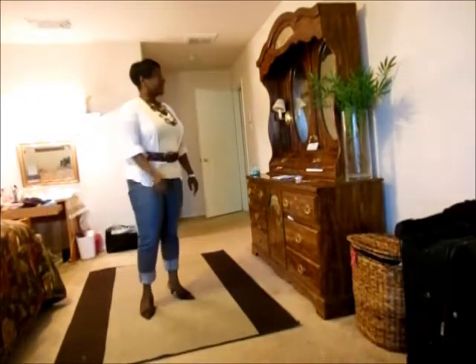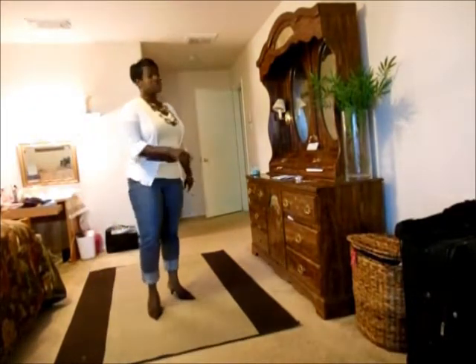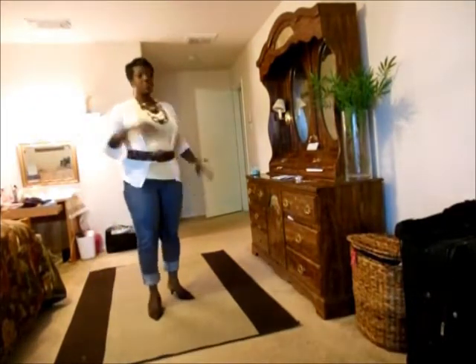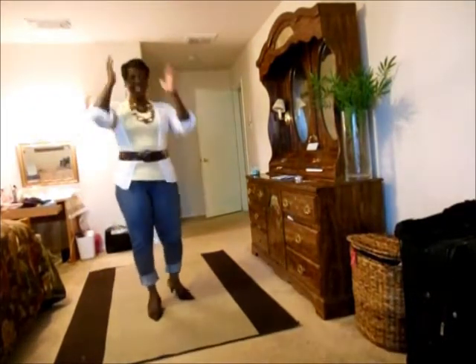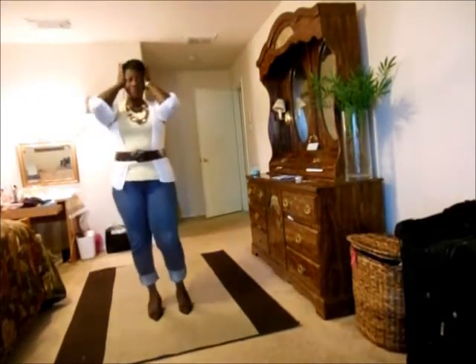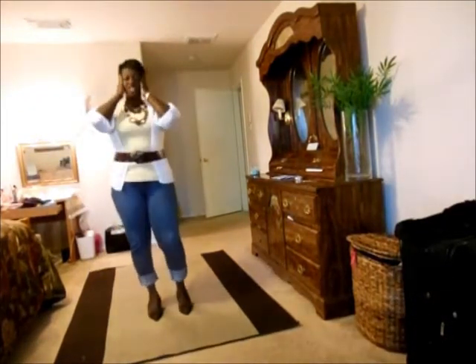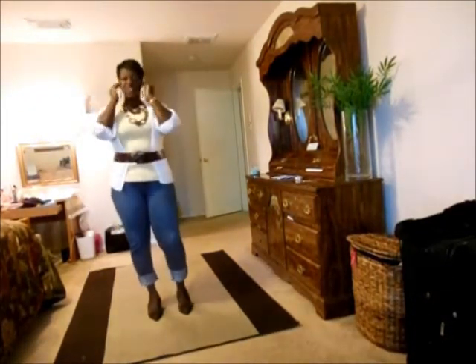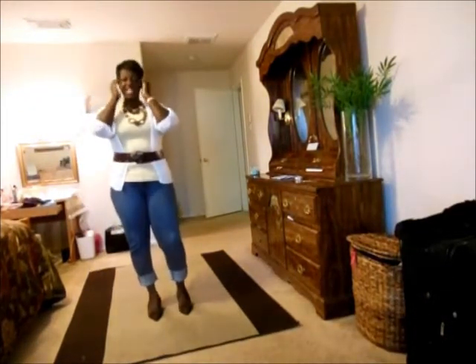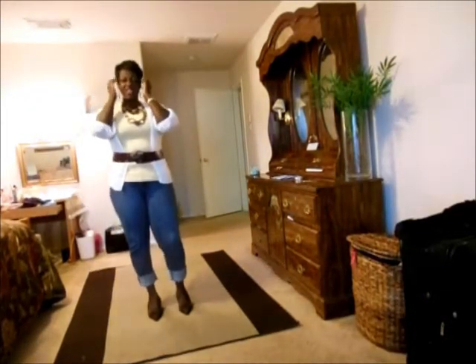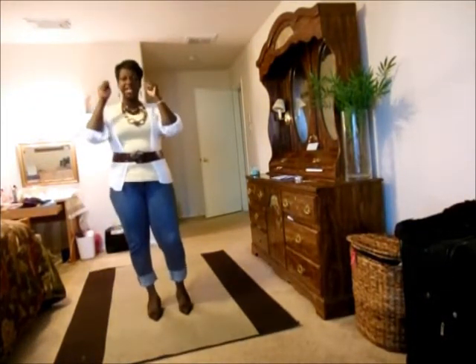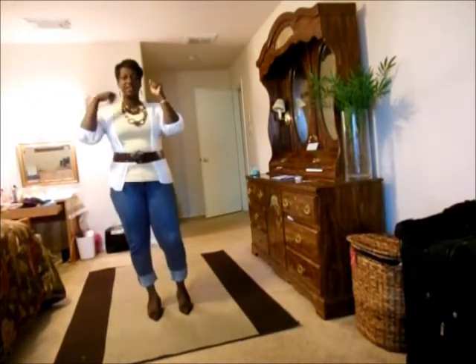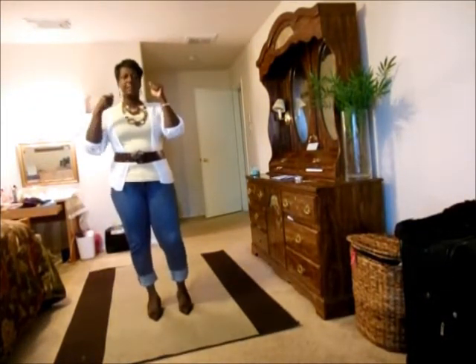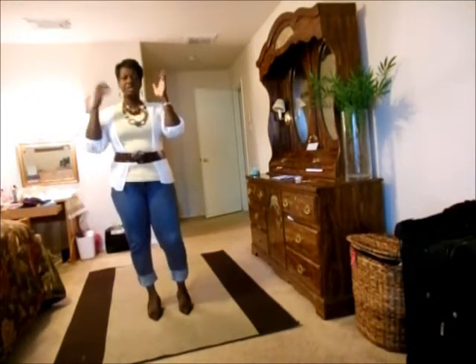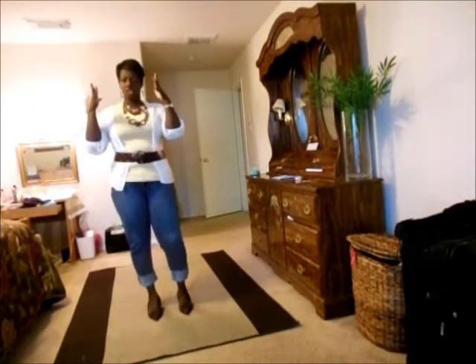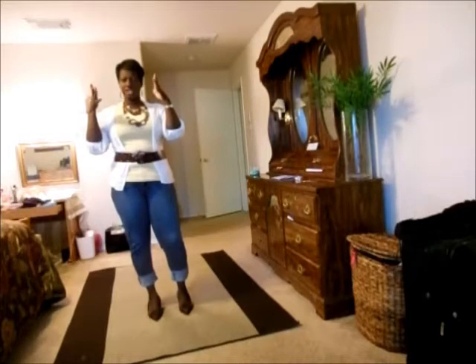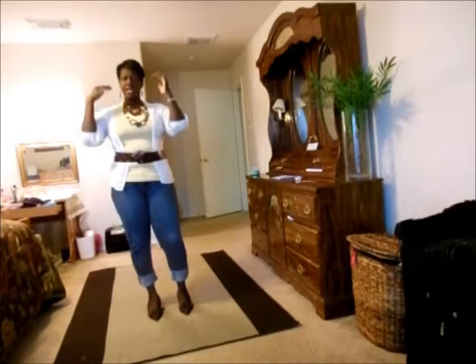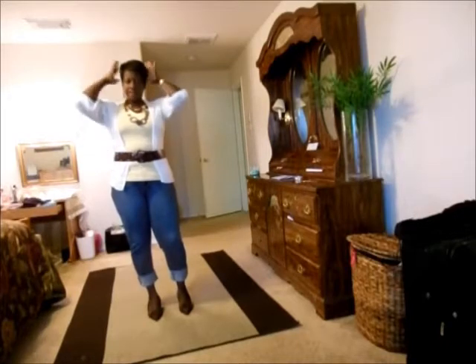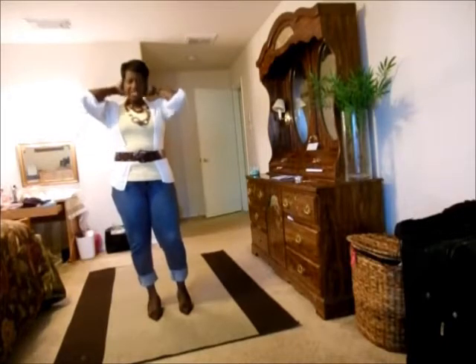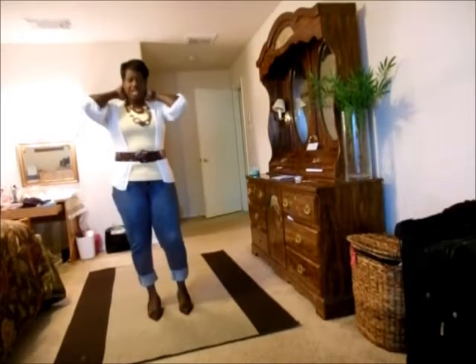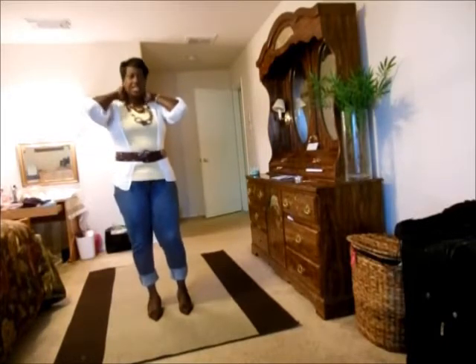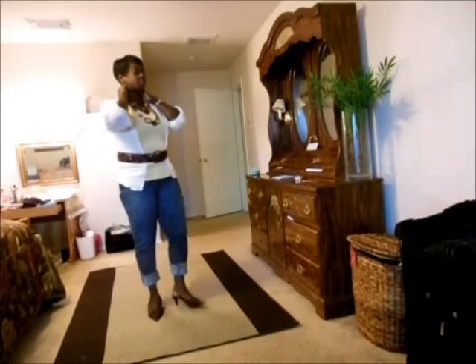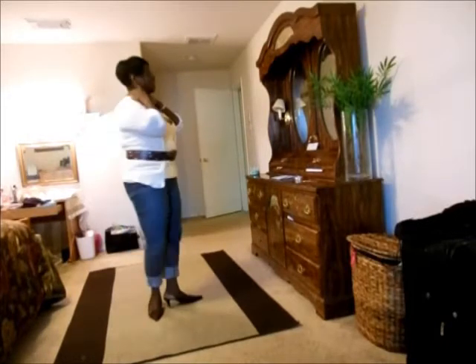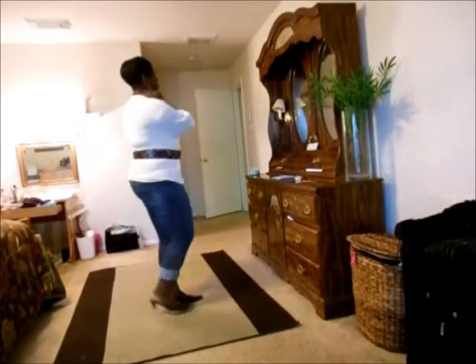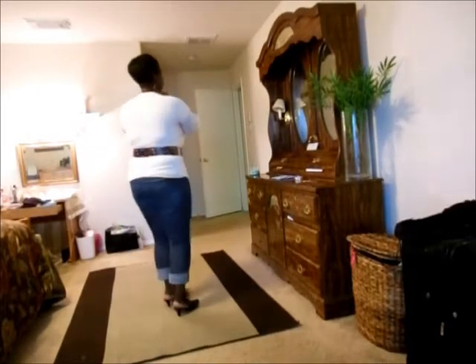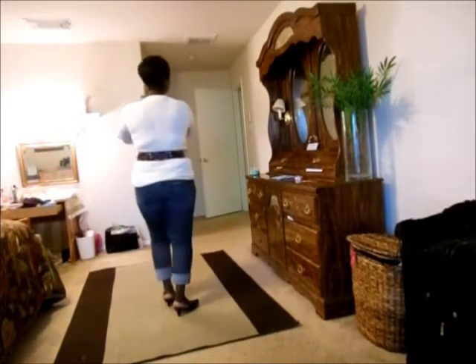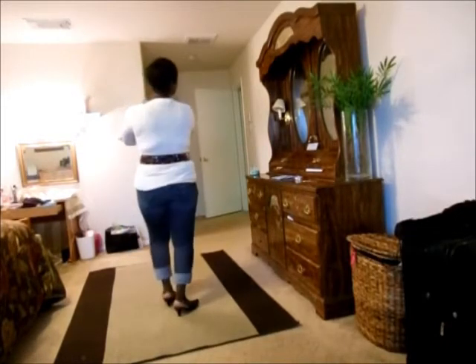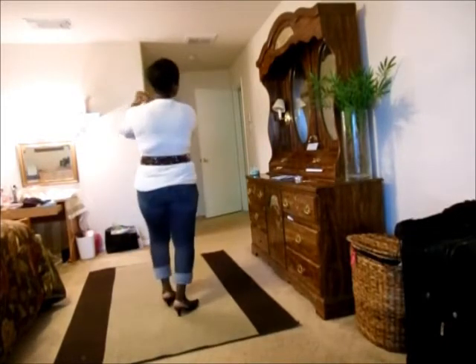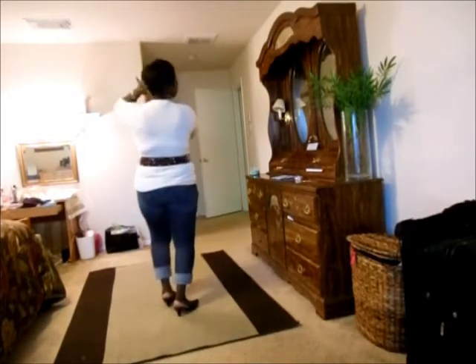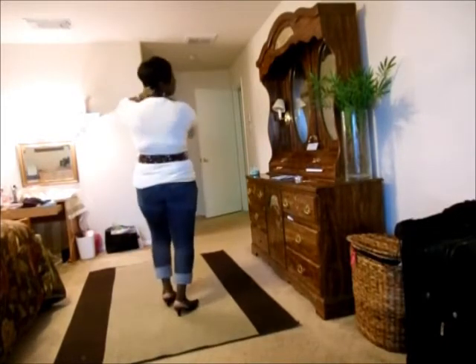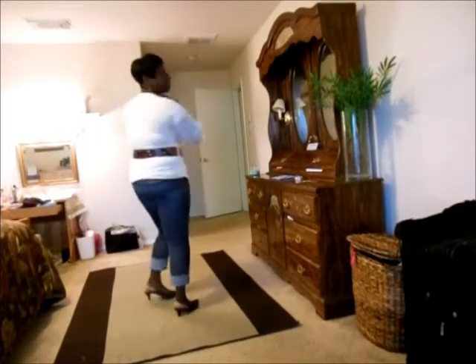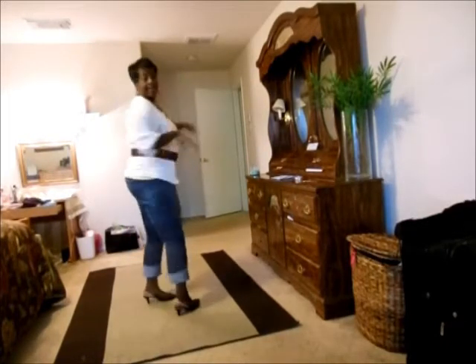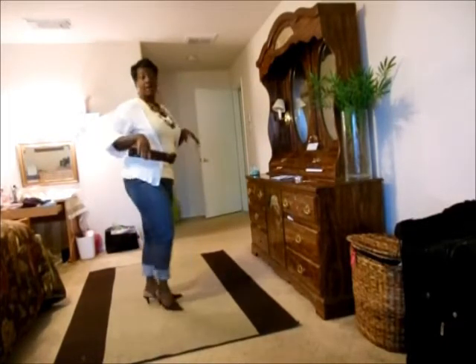My hair is pretty straight, you know — like I did bump curls in it, but then I just kind of laid it straight. So this is what you get on my hair.